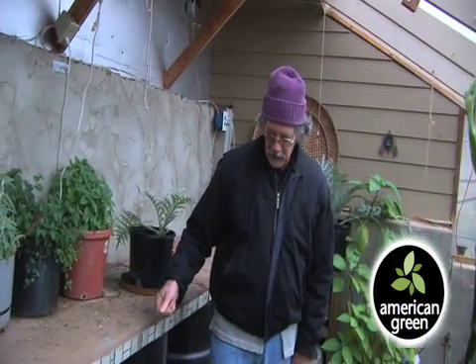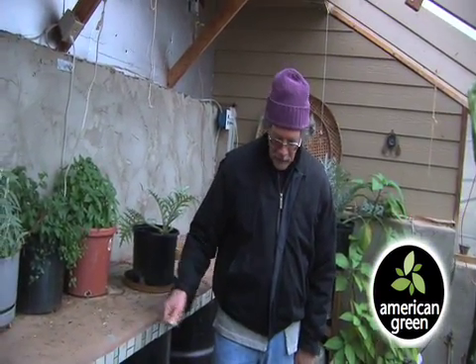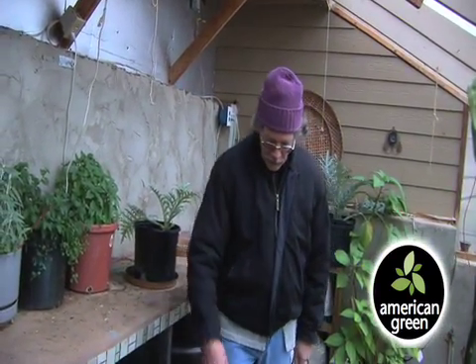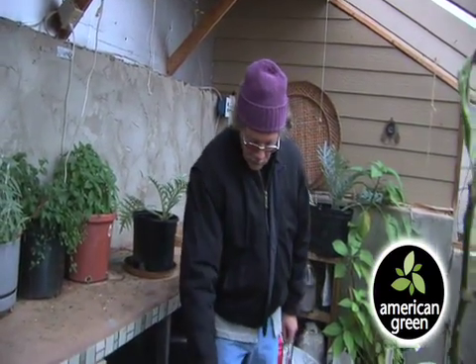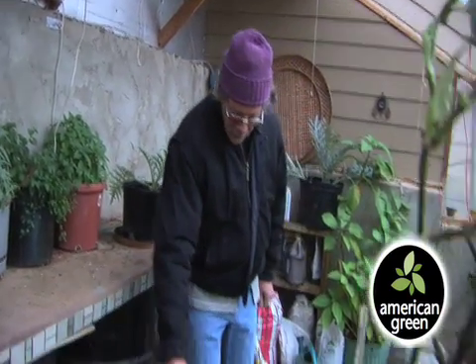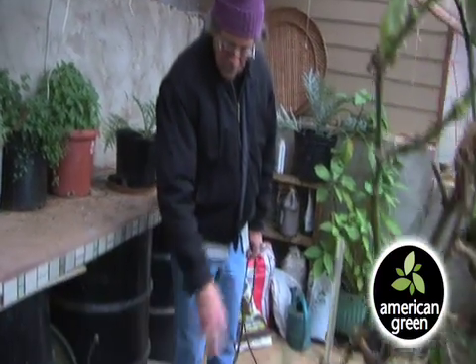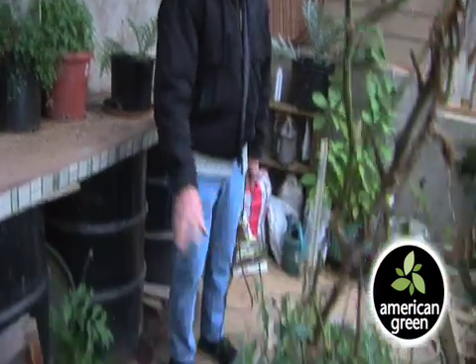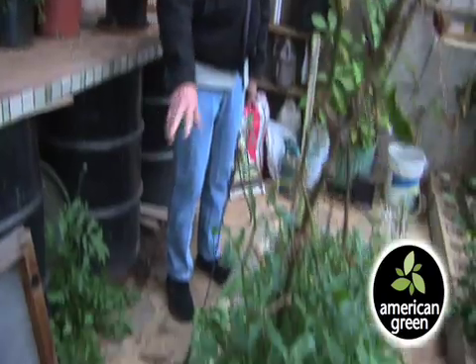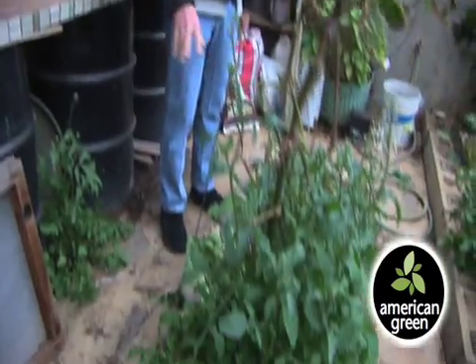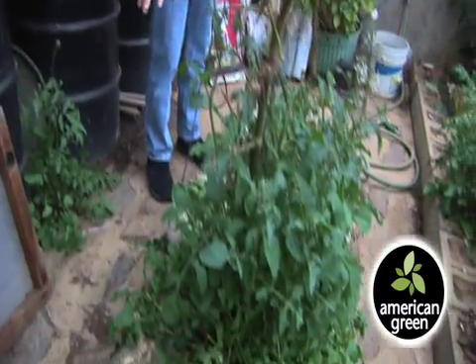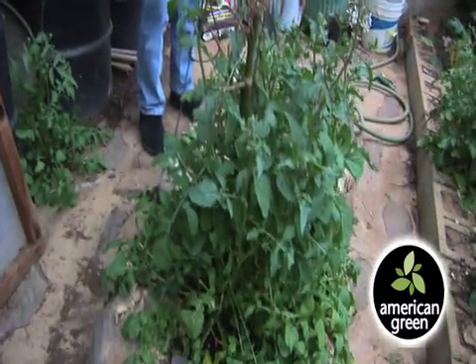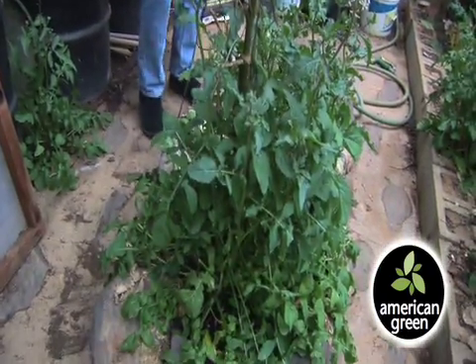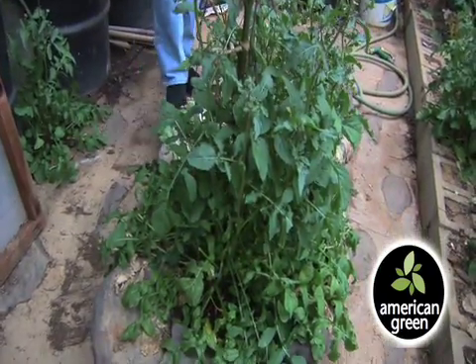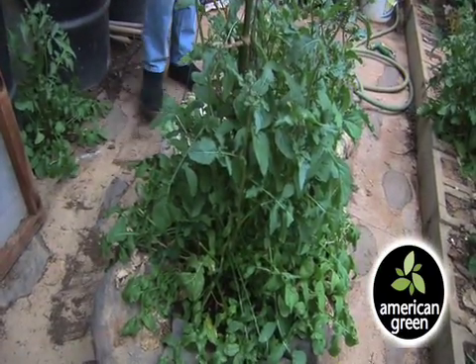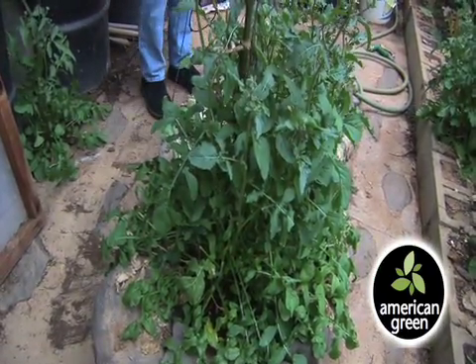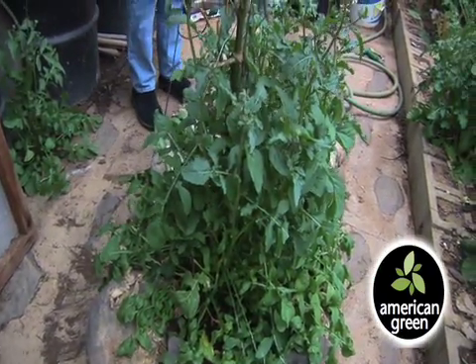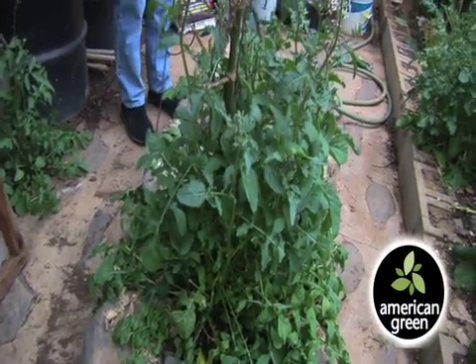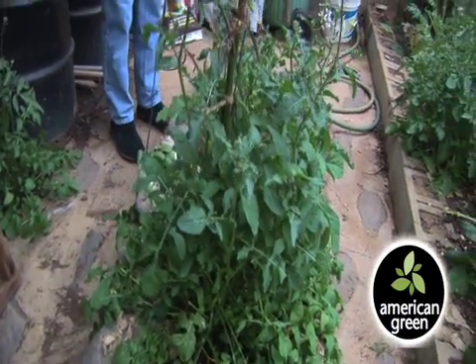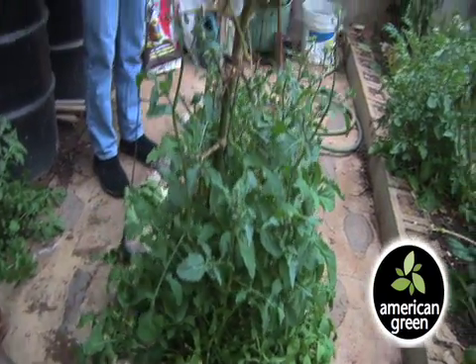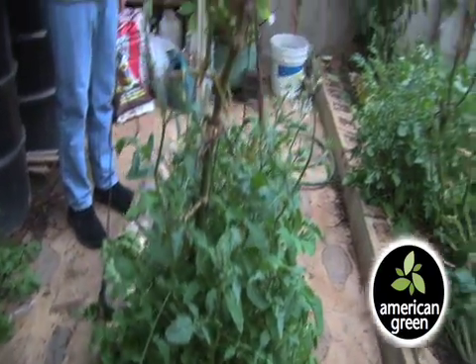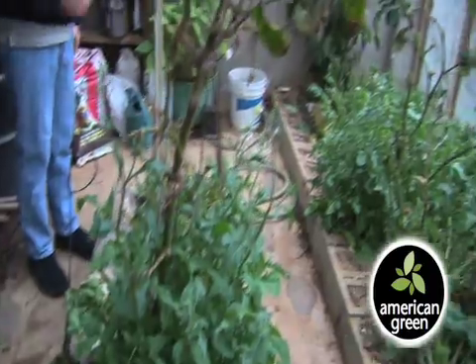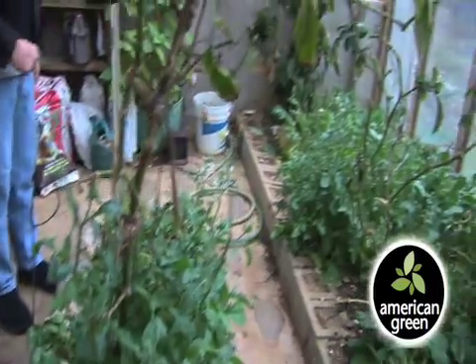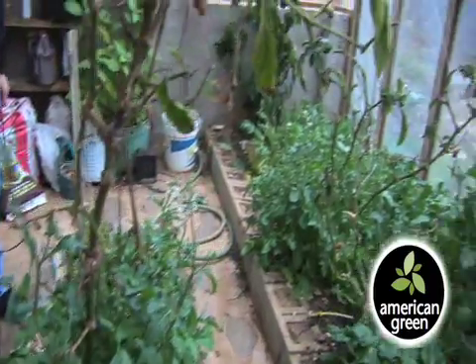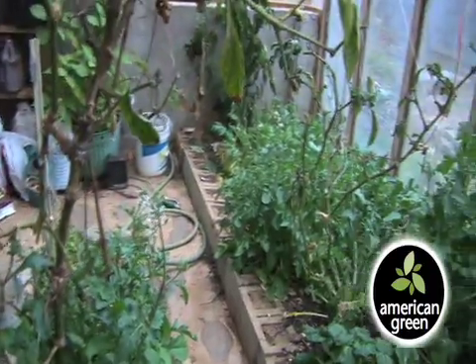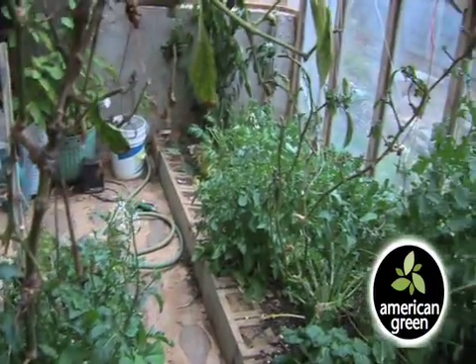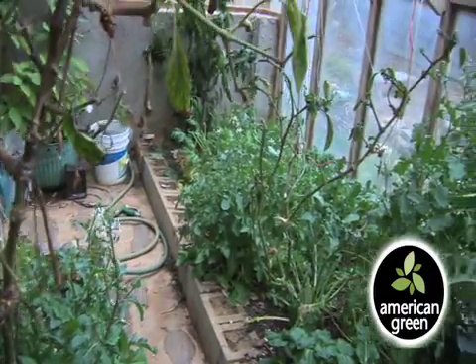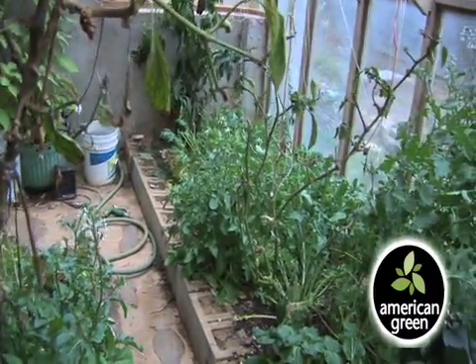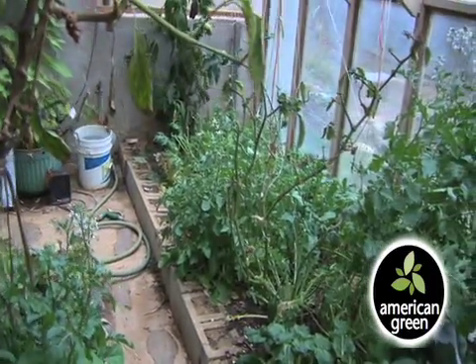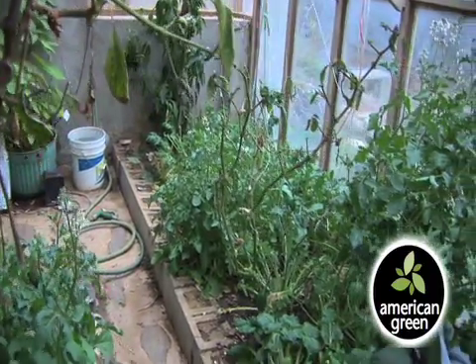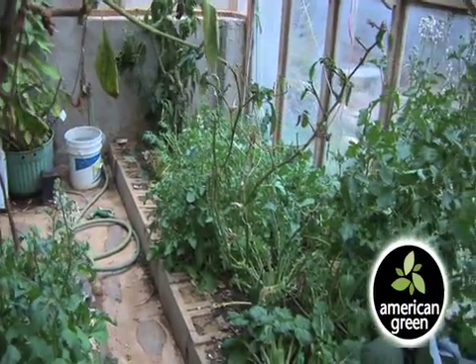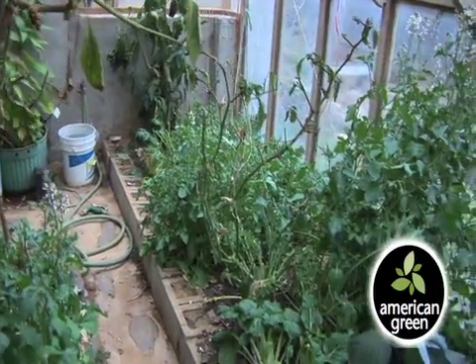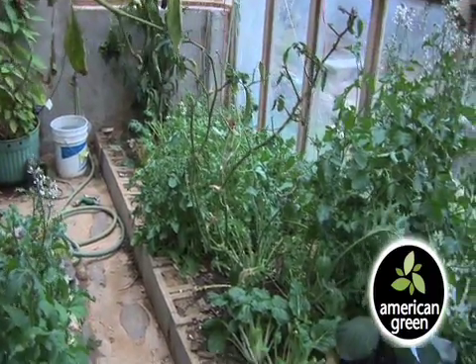There's also more thermal mass in the floor, in the planters, and in the dirt. So when it's sunny, all of that is absorbing heat and it keeps it from freezing.